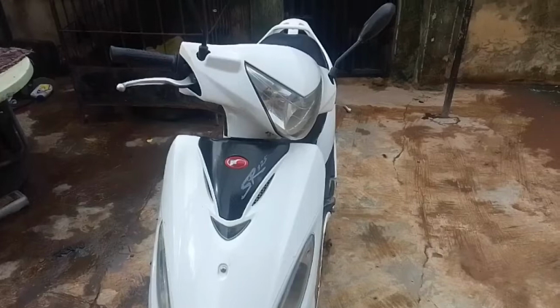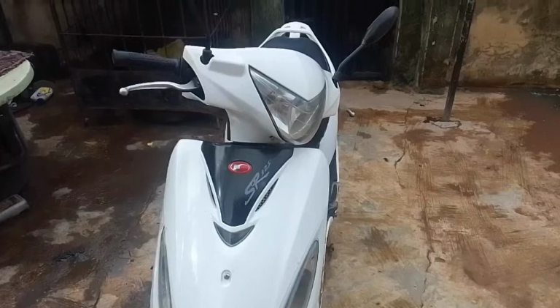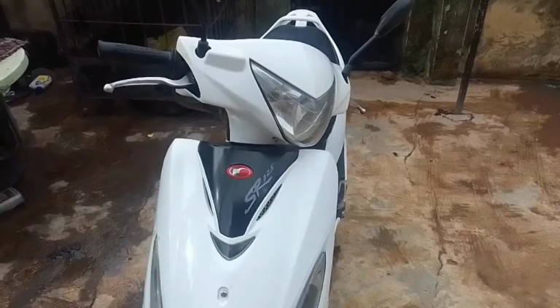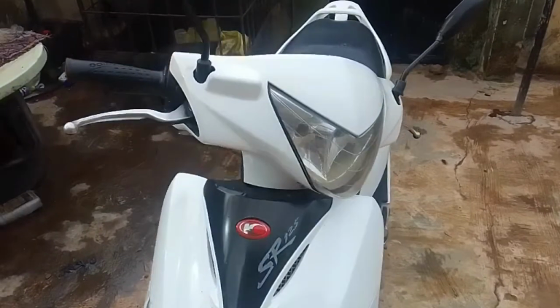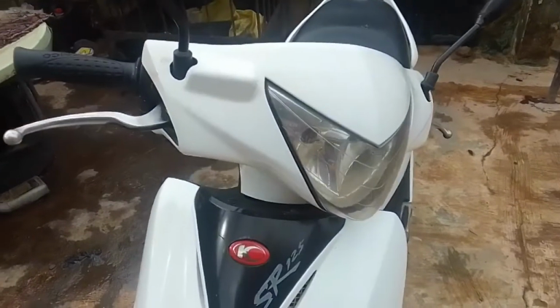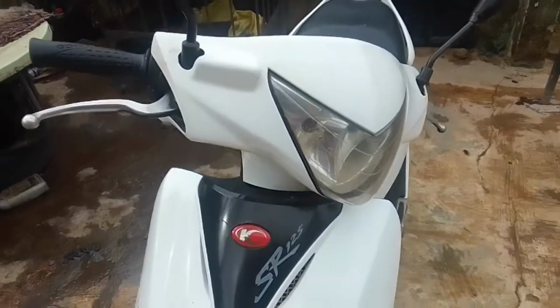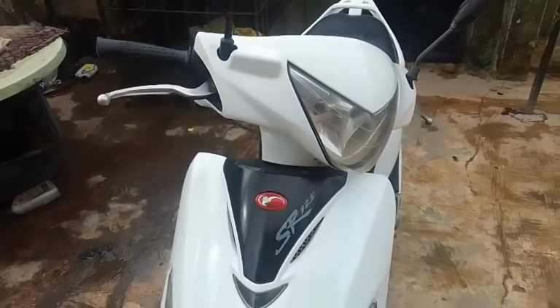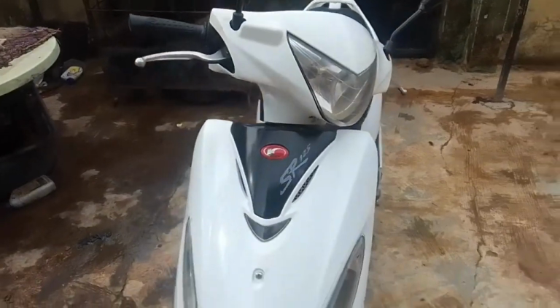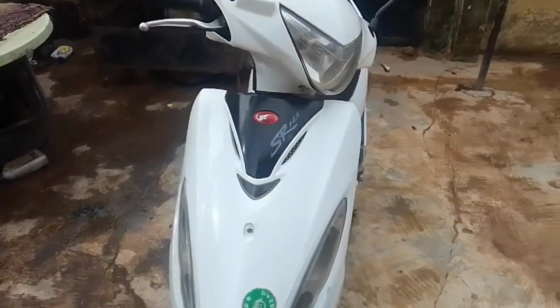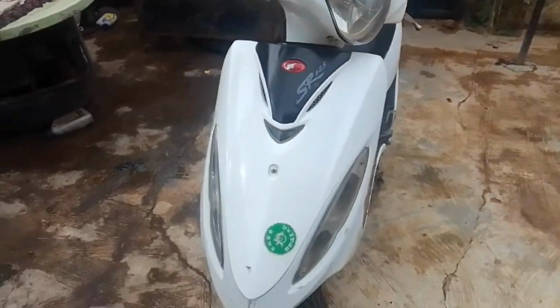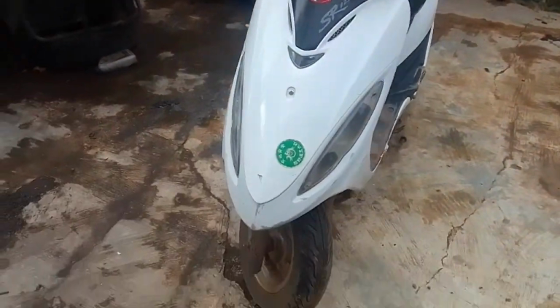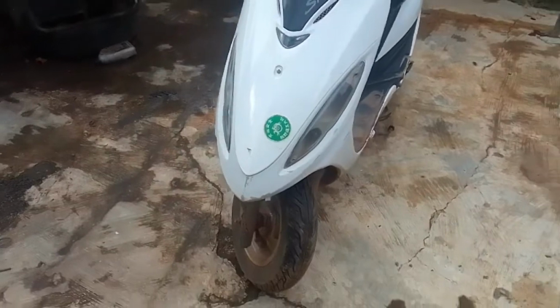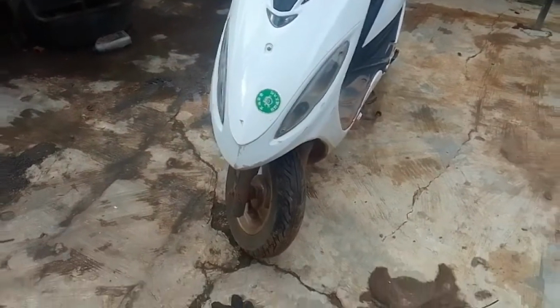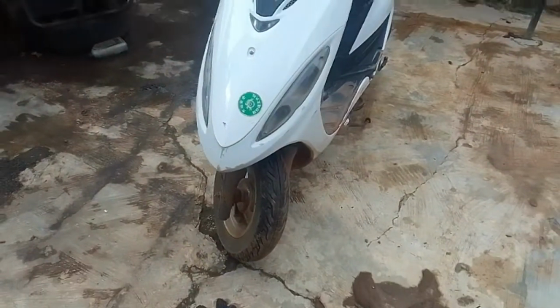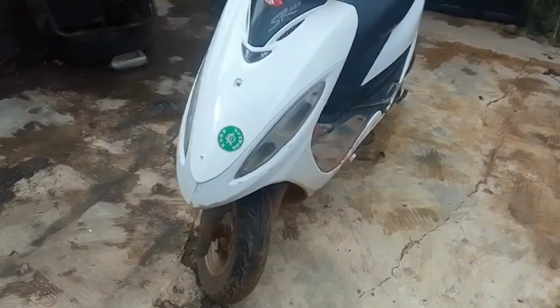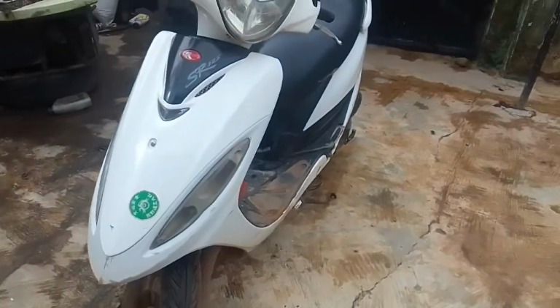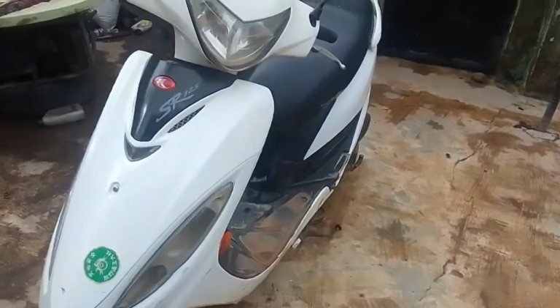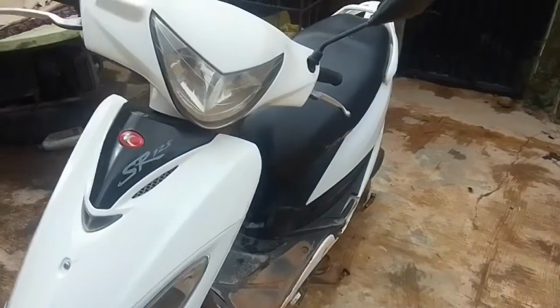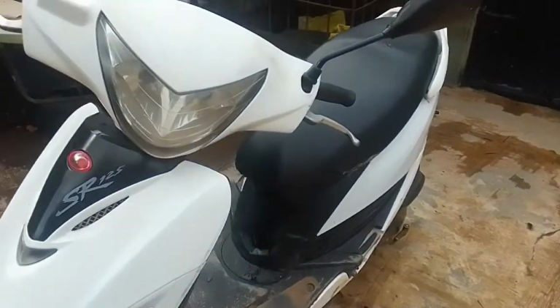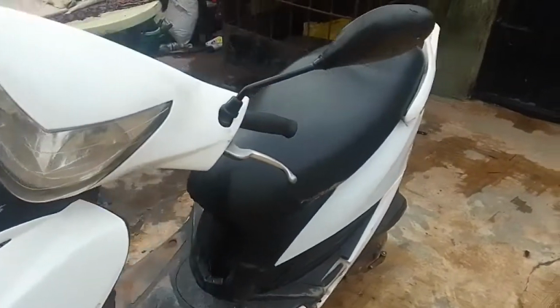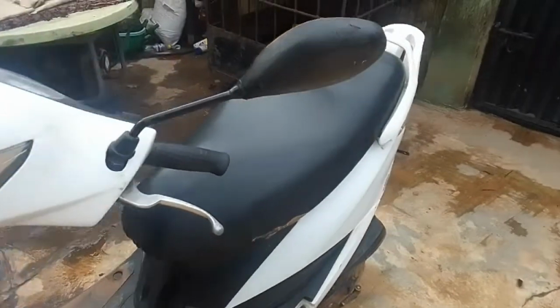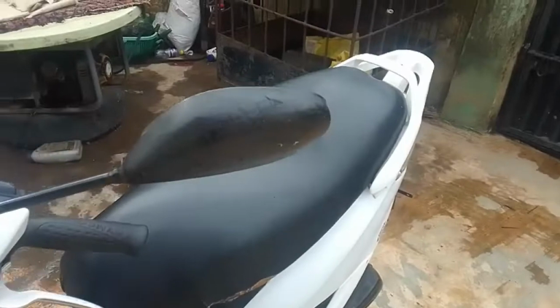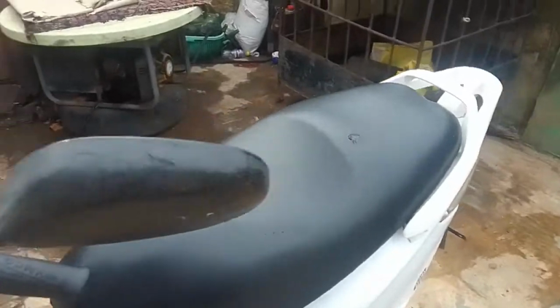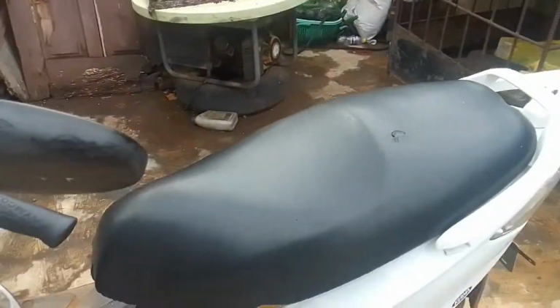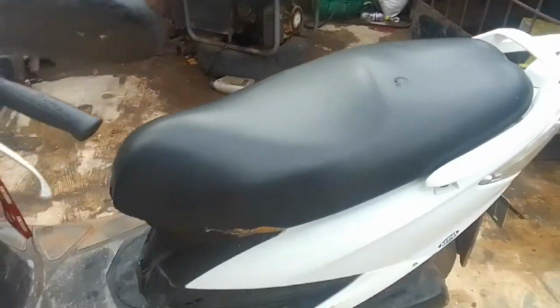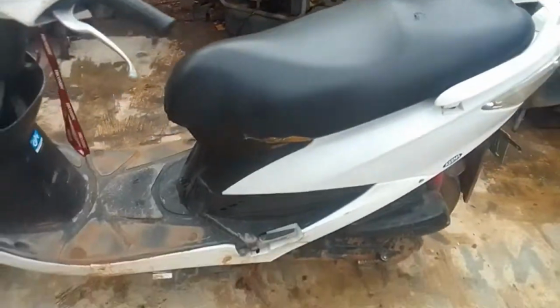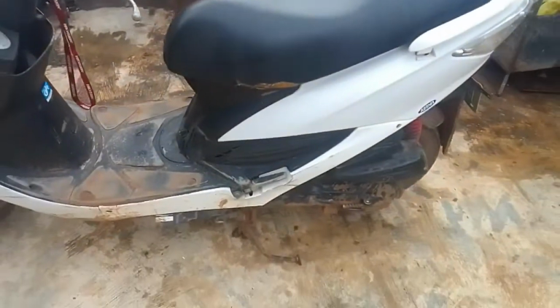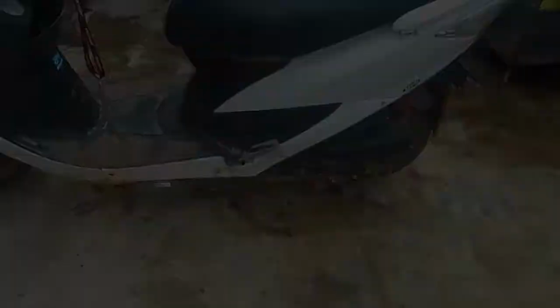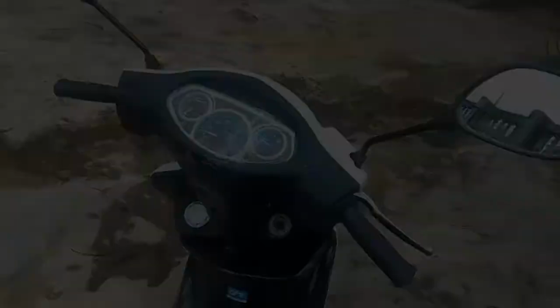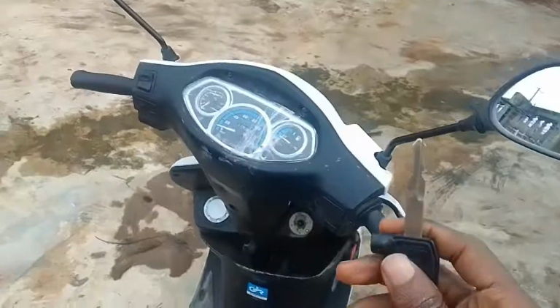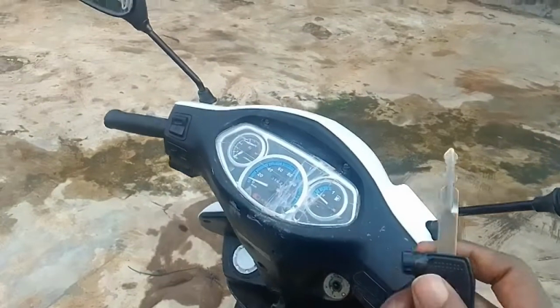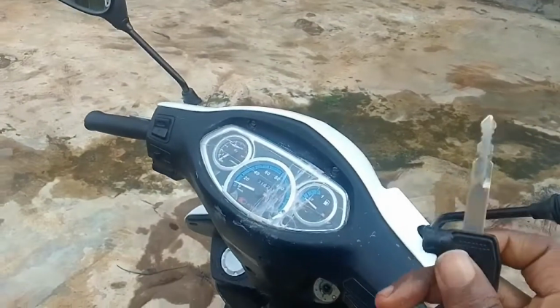Hello, welcome to 95scooterguy. In today's video I'll be showing you a quick fix if you have an issue starting your scooter for the first time, especially when the scooter has been left idle for a while. I'll be showing a quick demonstration of what I did to fix it.